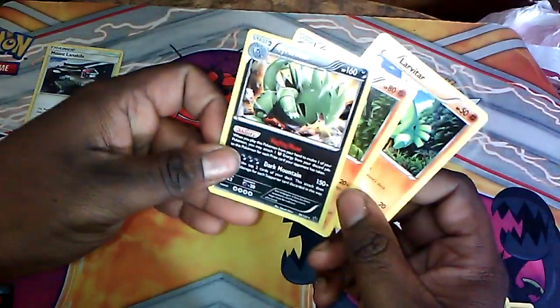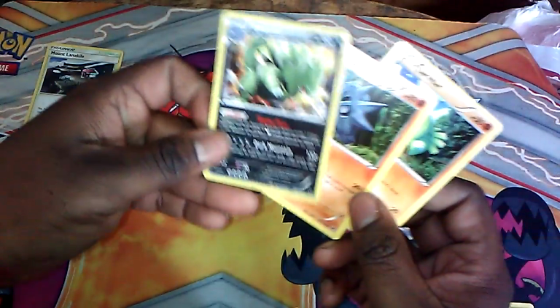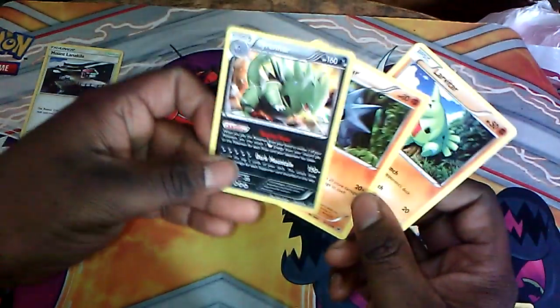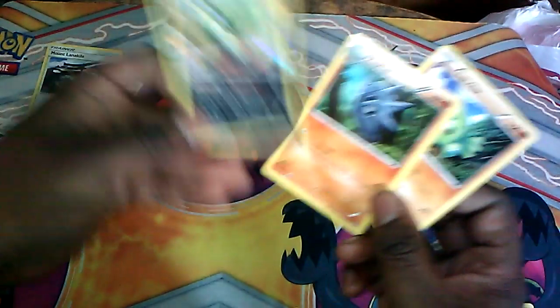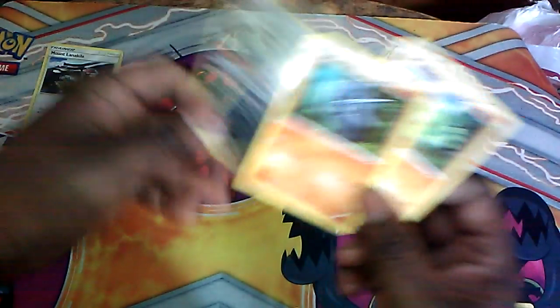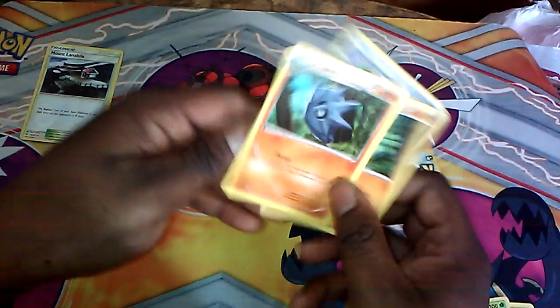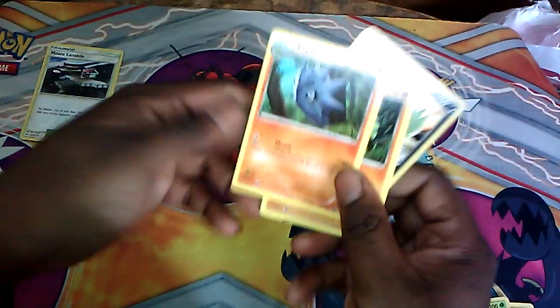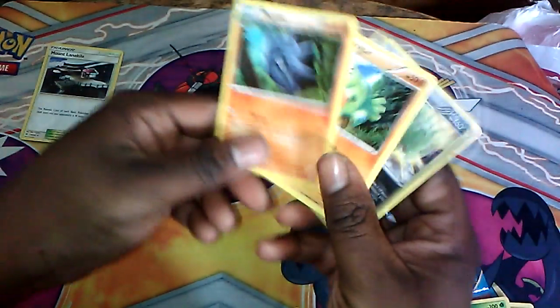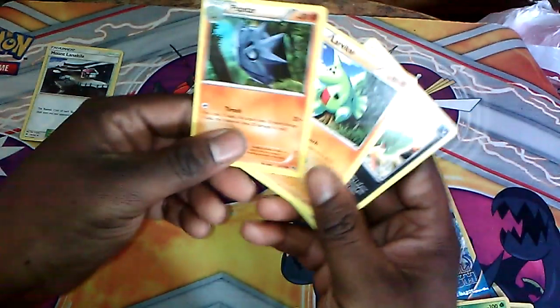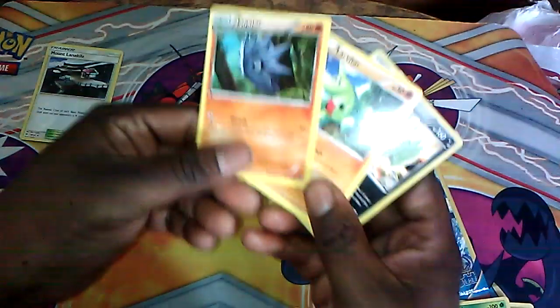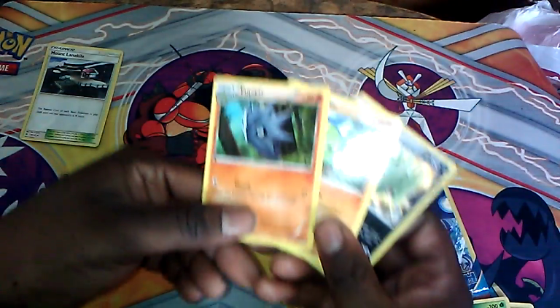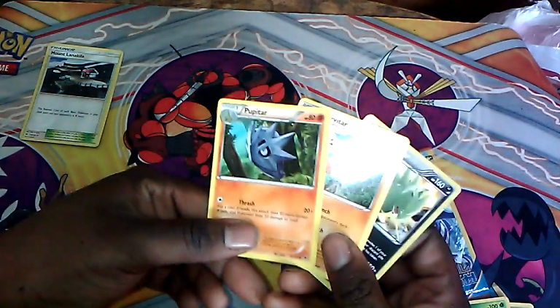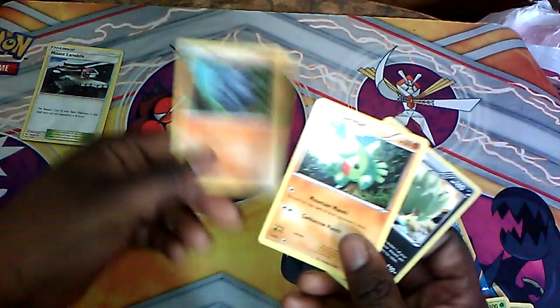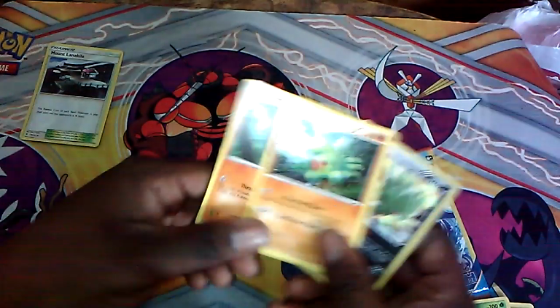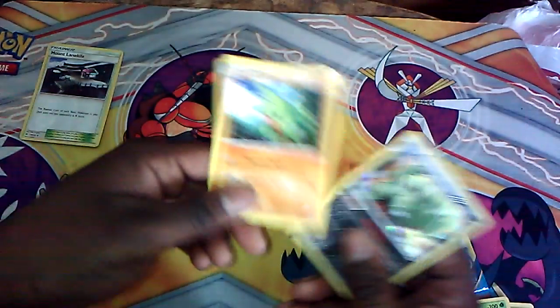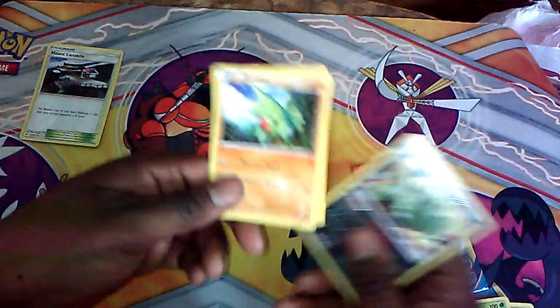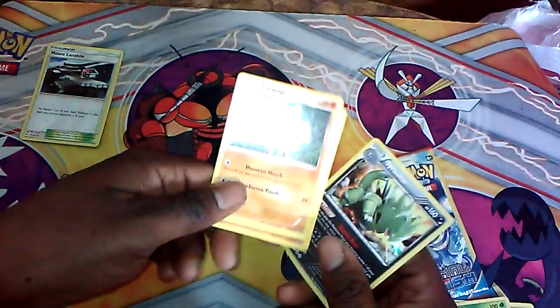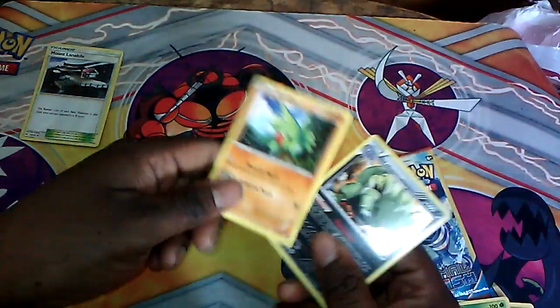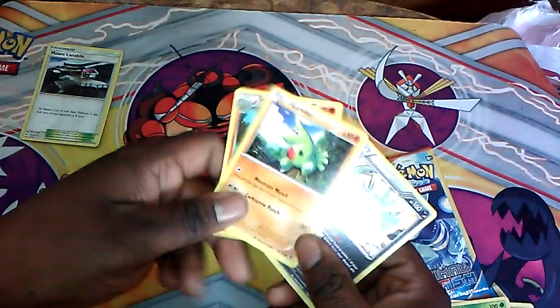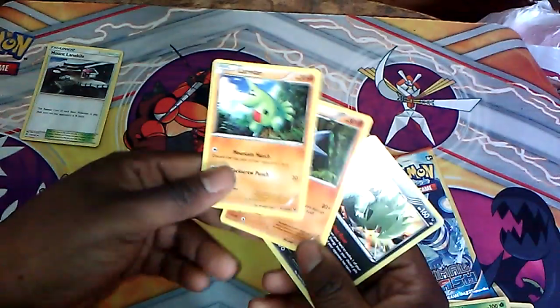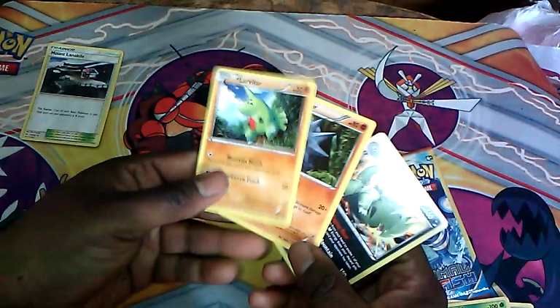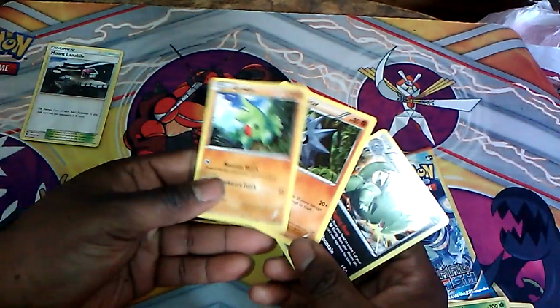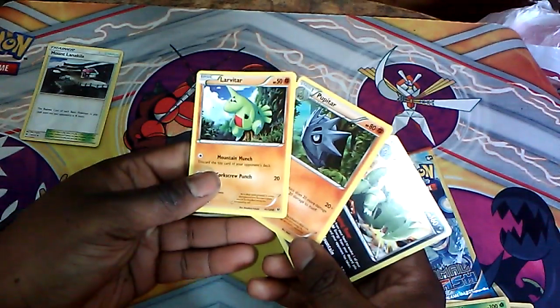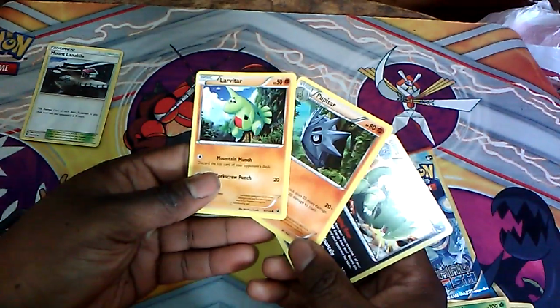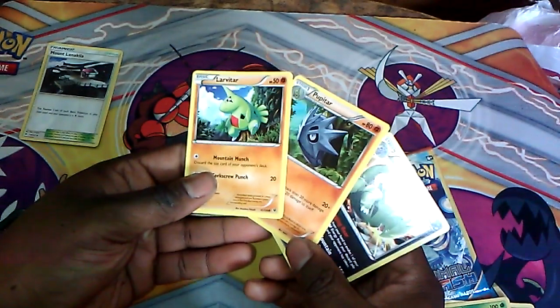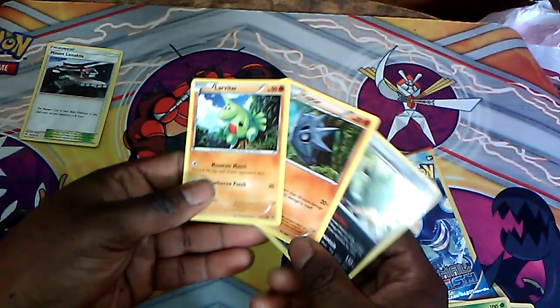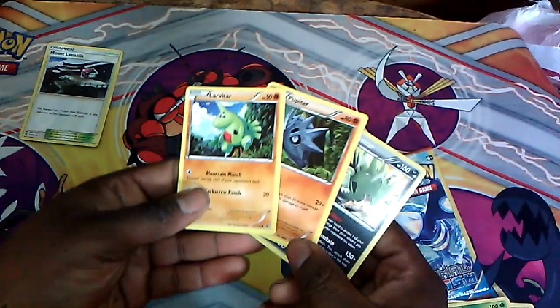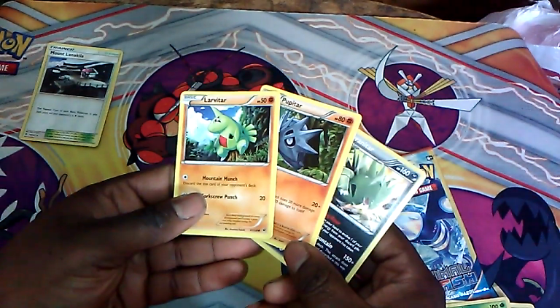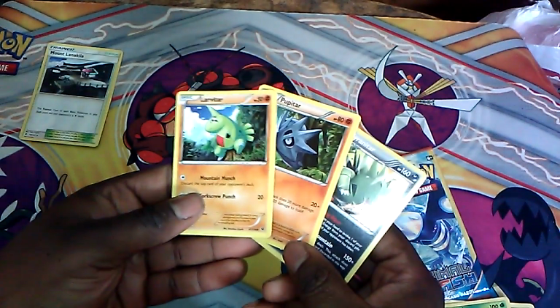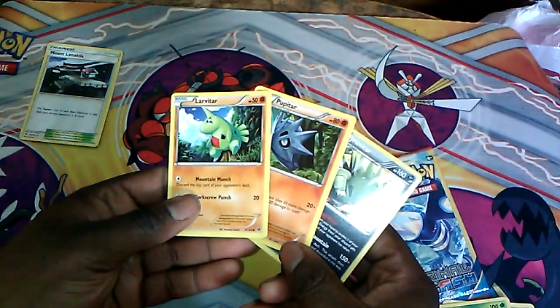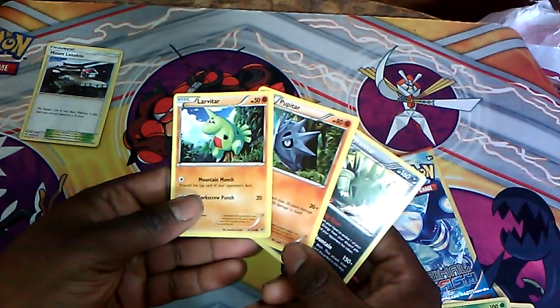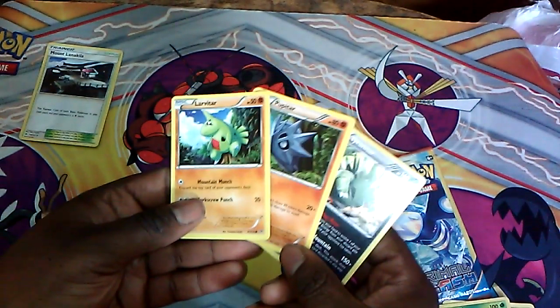We get Pupits, a Lairon, and a Whole Line. Holy crap, this is actually amazing! We got the entire lineage in one pack! Wow, what are the odds of that?